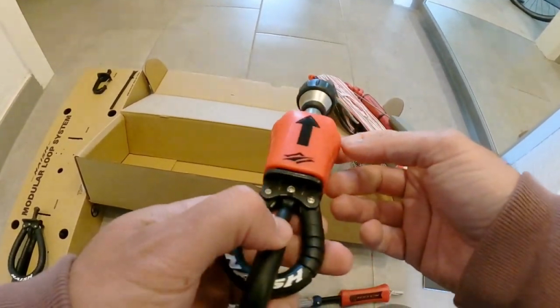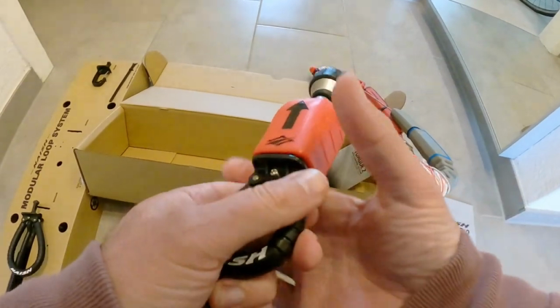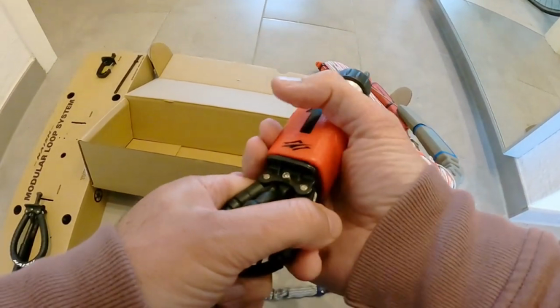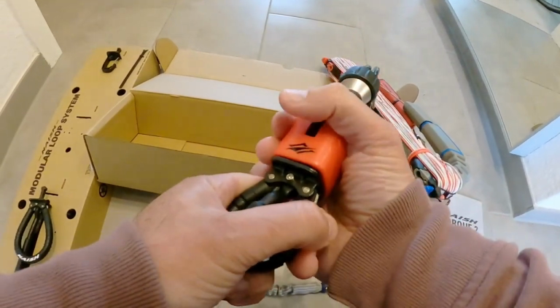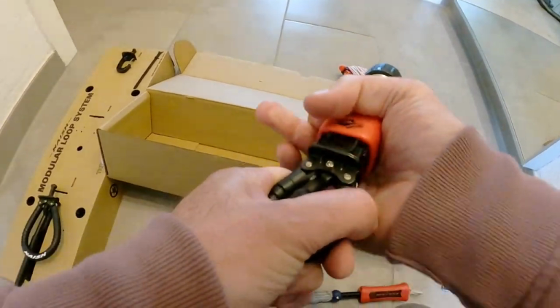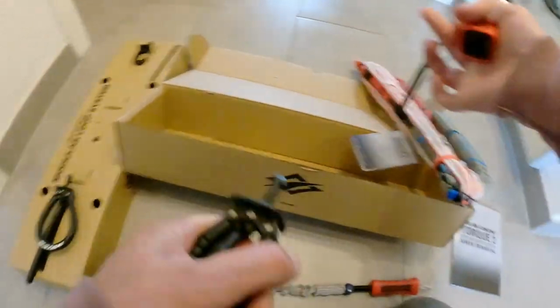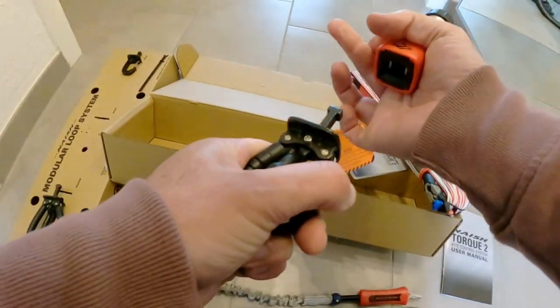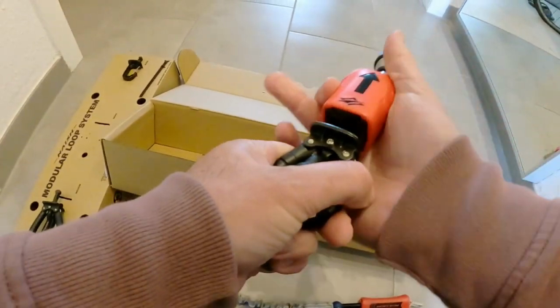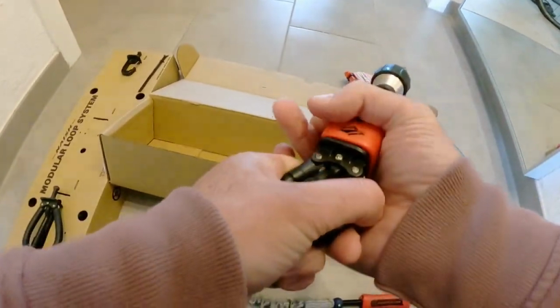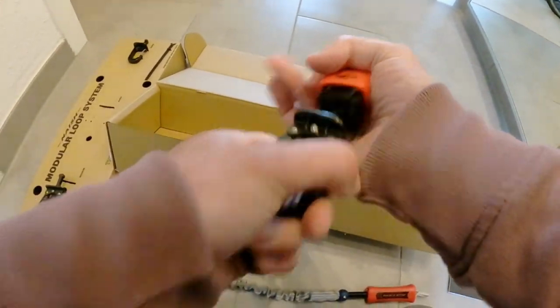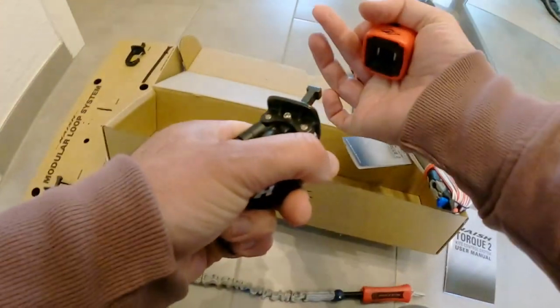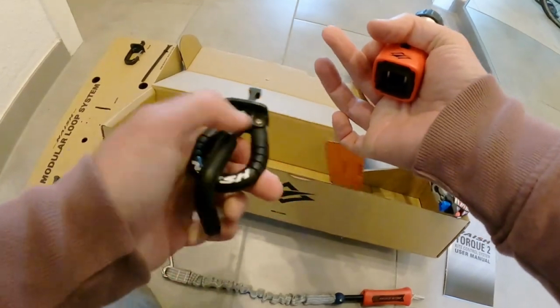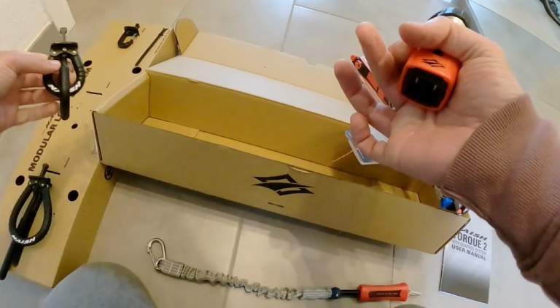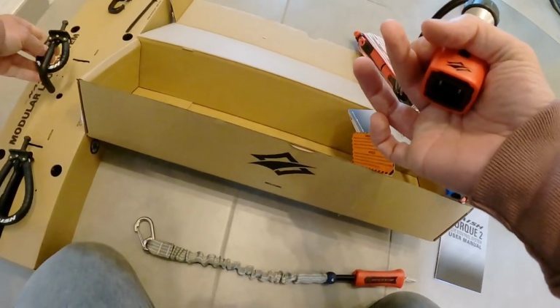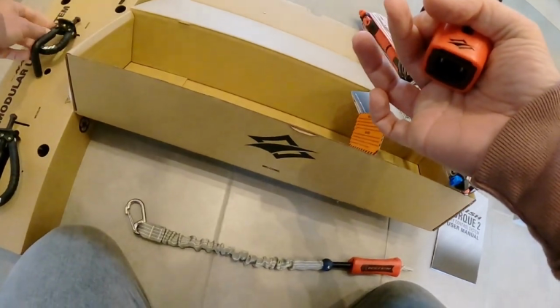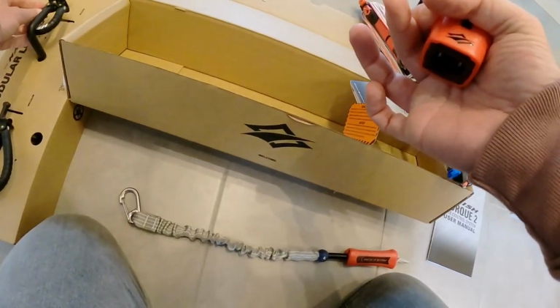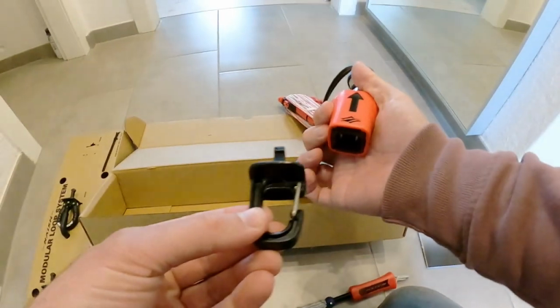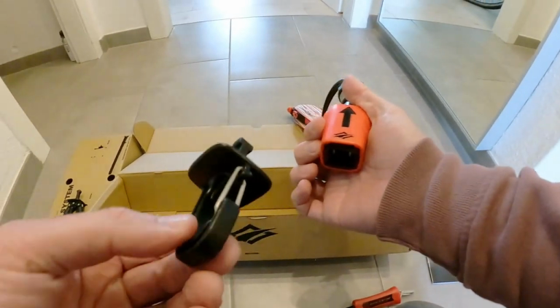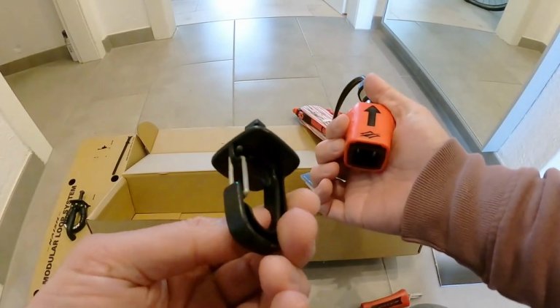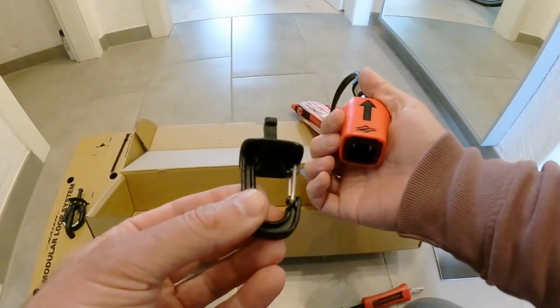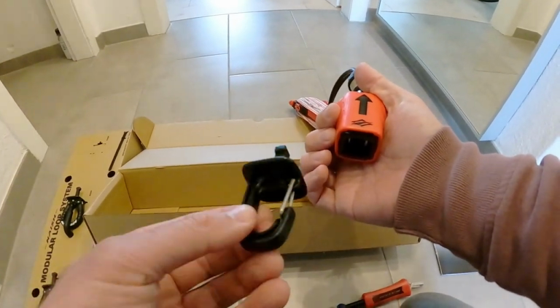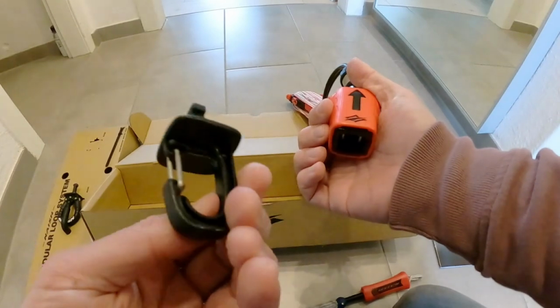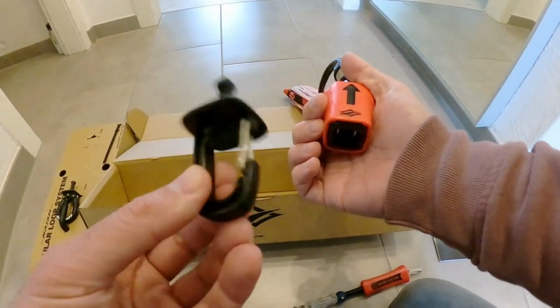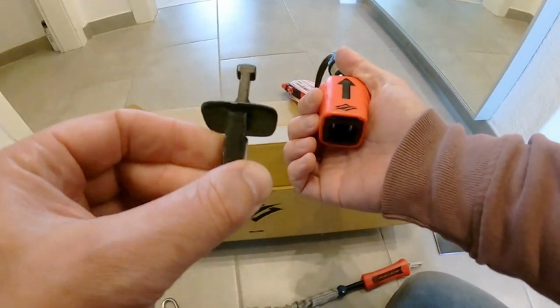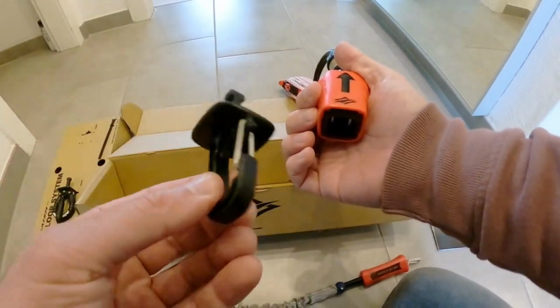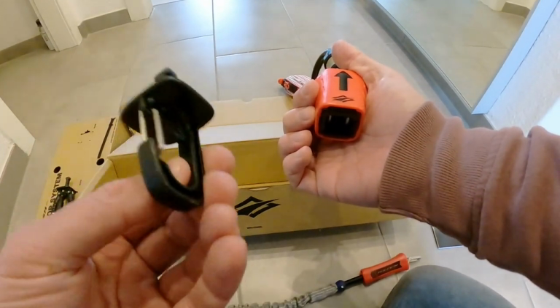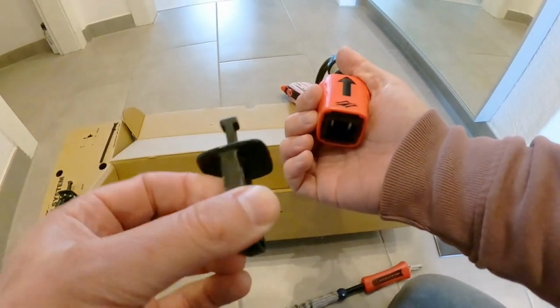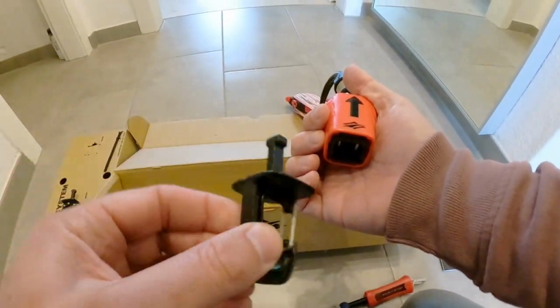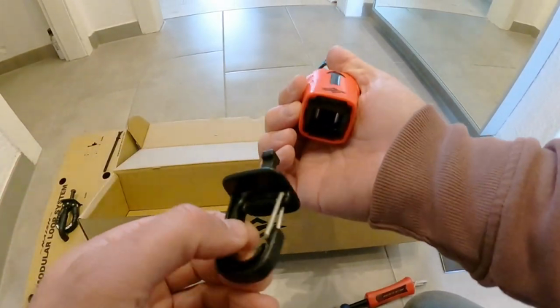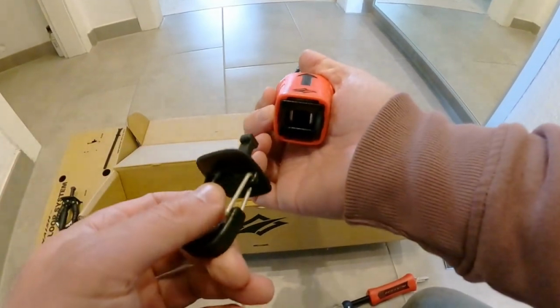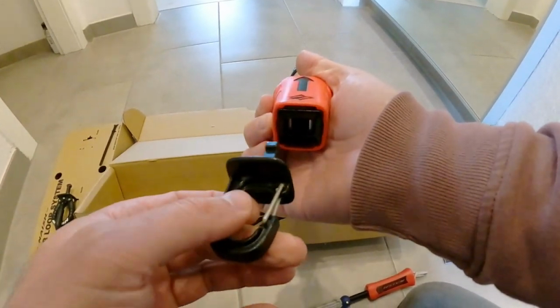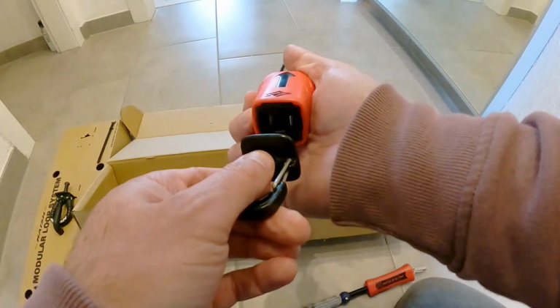Super easy, super smooth. Works awesome. And the slider — for all of you foilers, wave riding, whatever — that is a really great option.